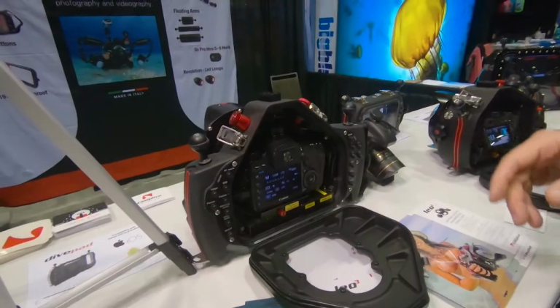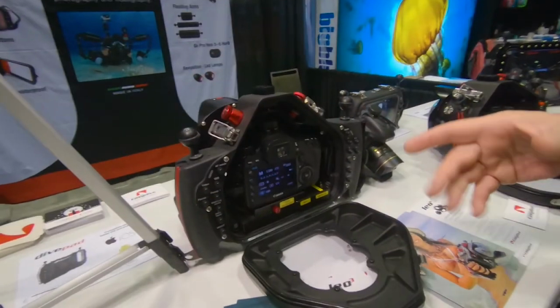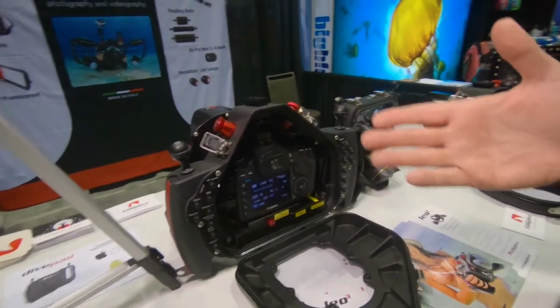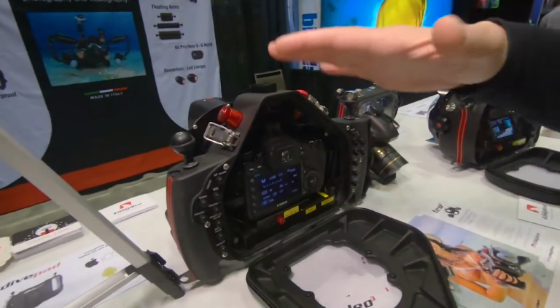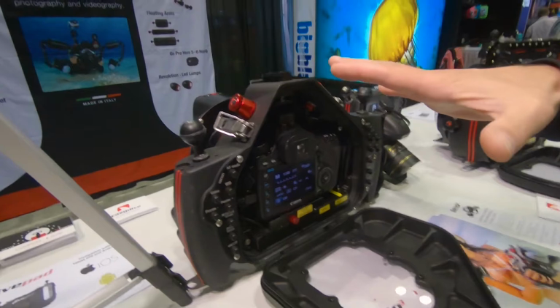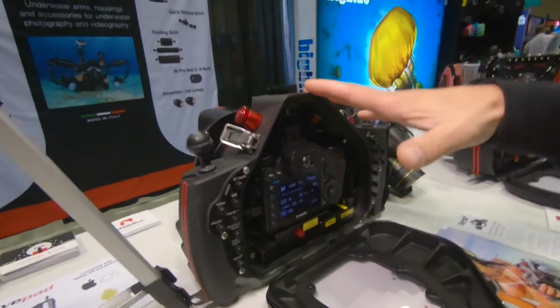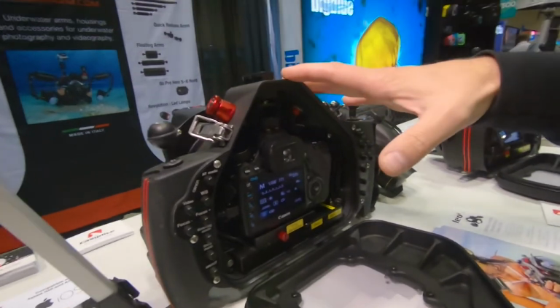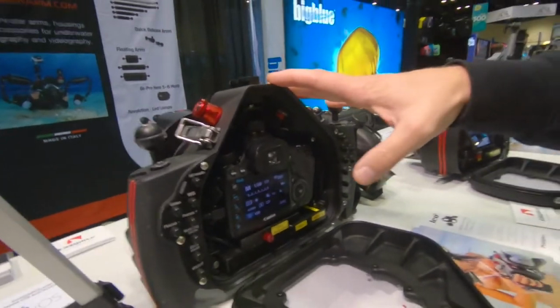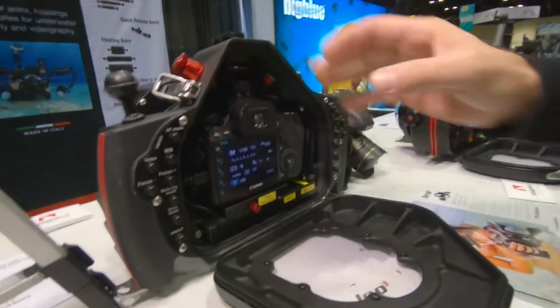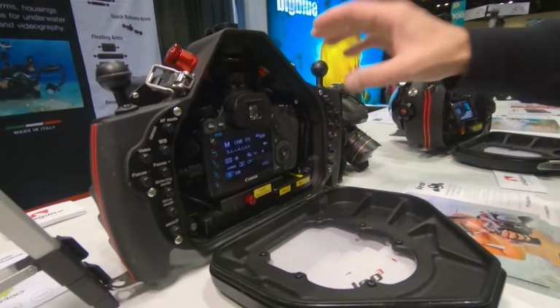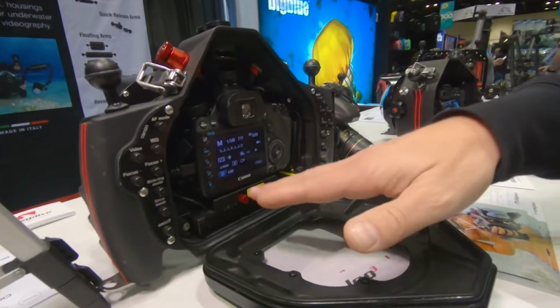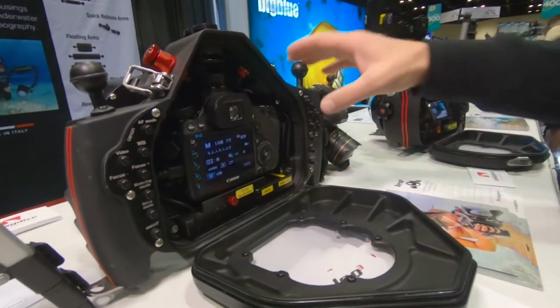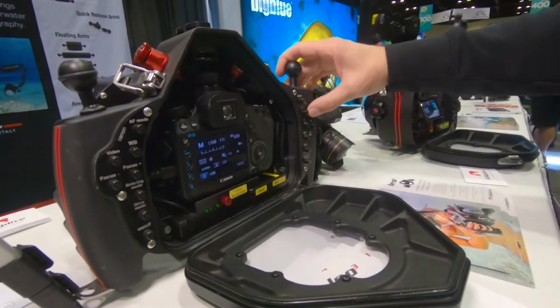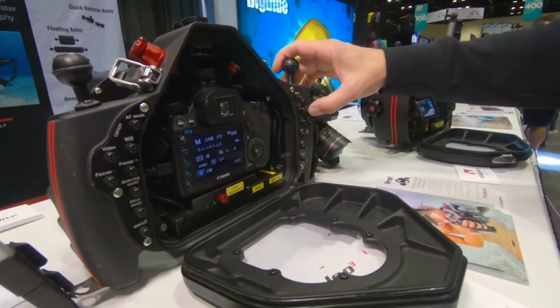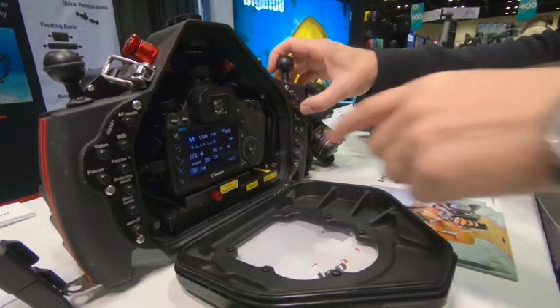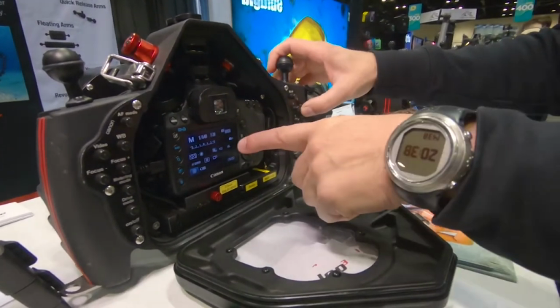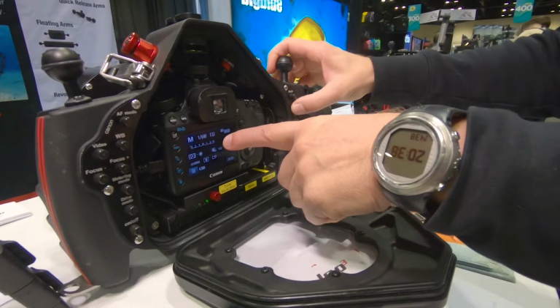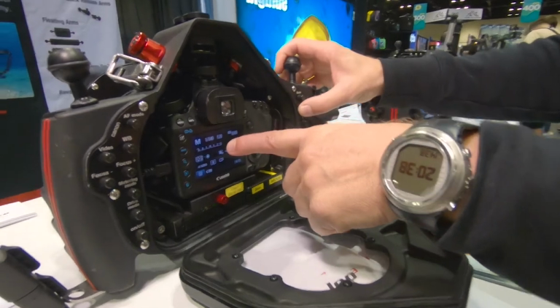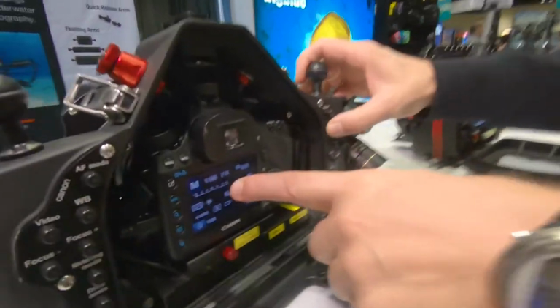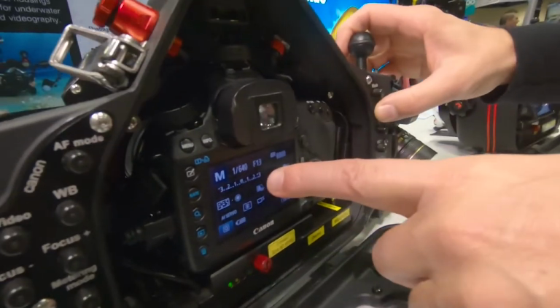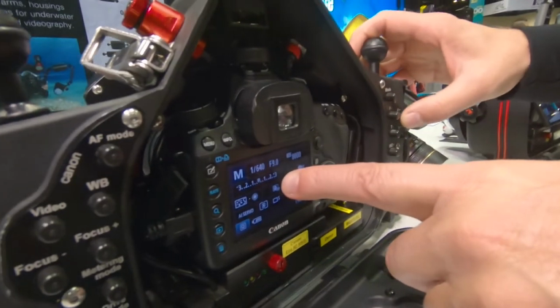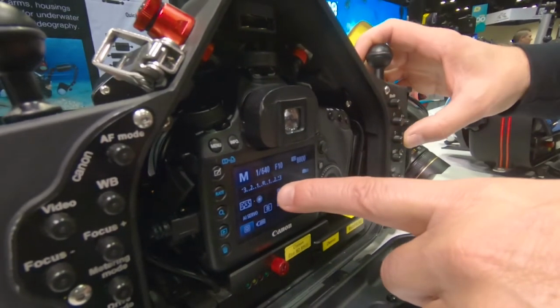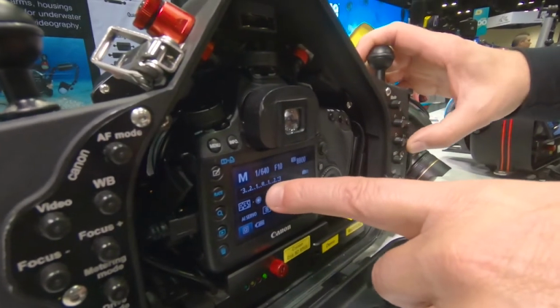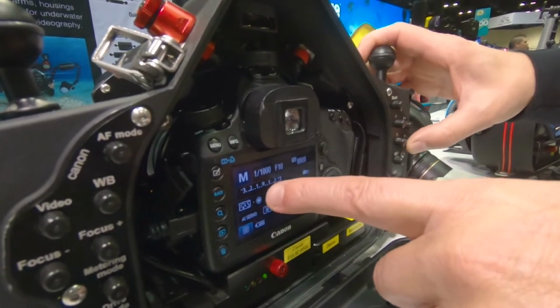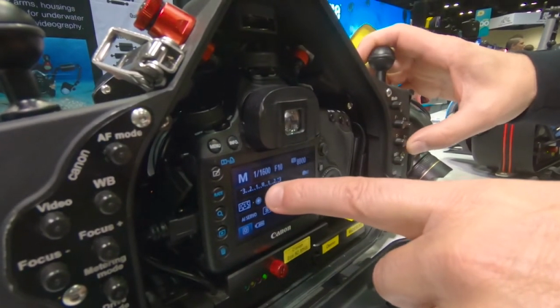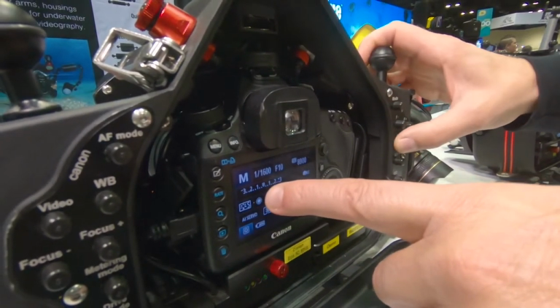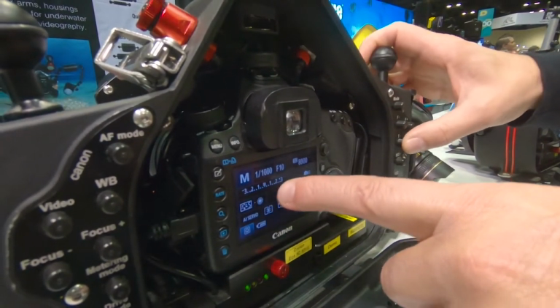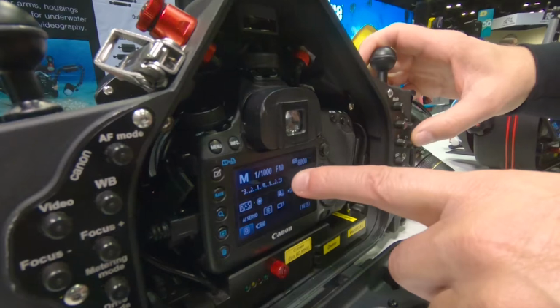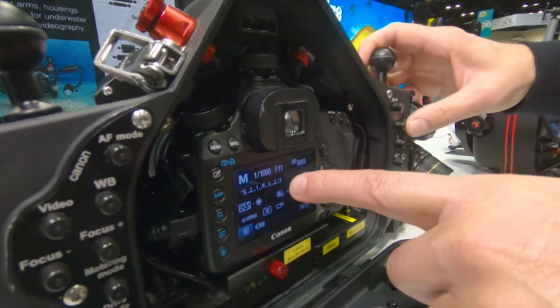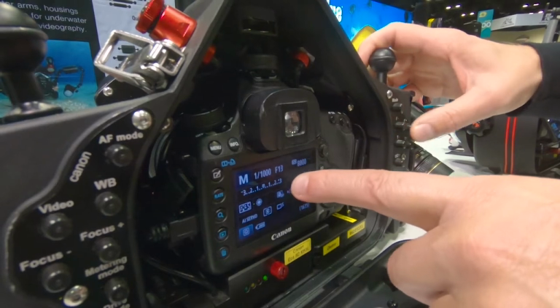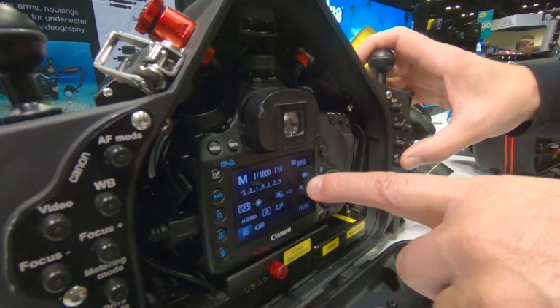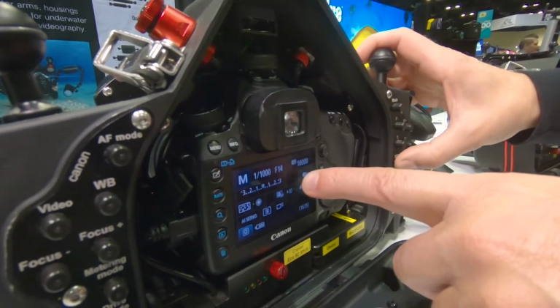Now I show you our Leo 3 housing for the DSLR. Inside this one is a Canon 5D Mark III. I can change shutter speed up and down. This is the shutter speed, this is the aperture control, this is ISO.